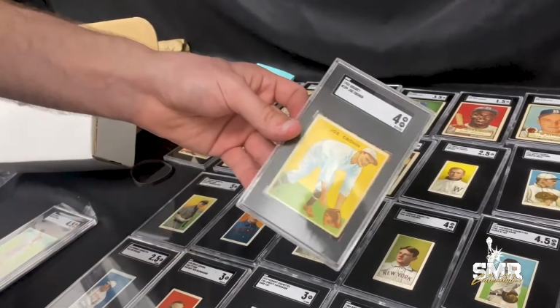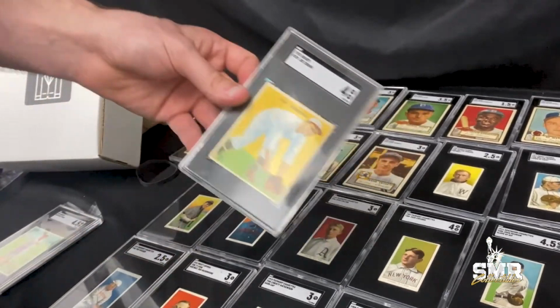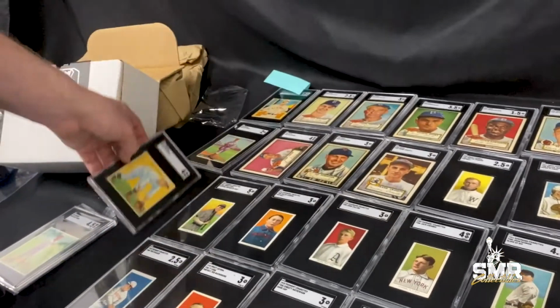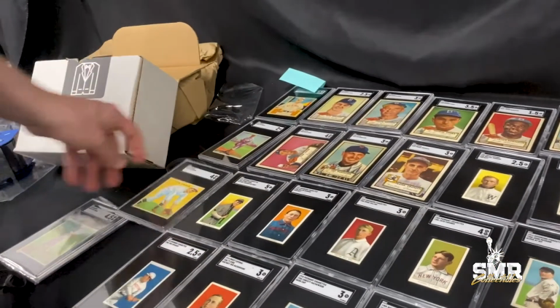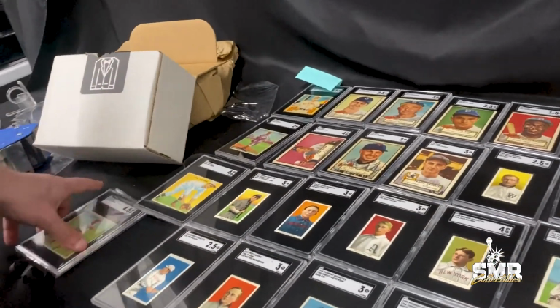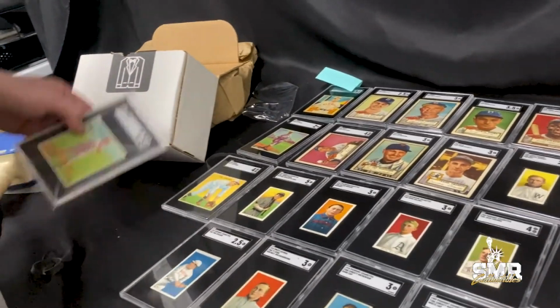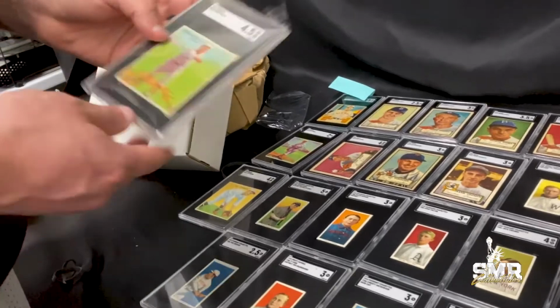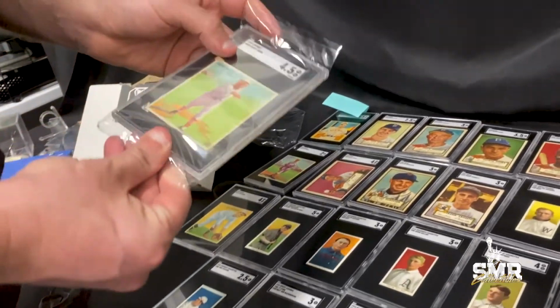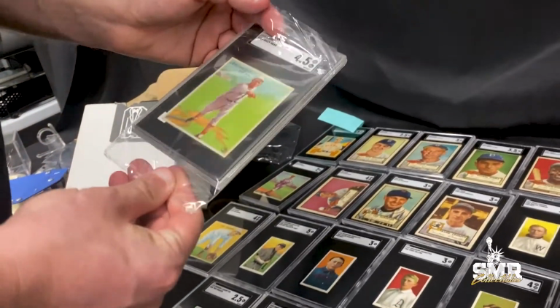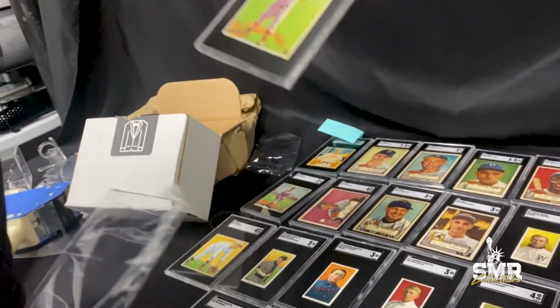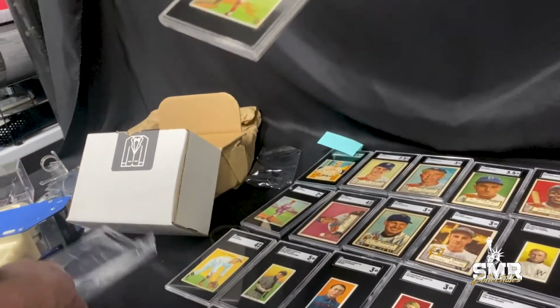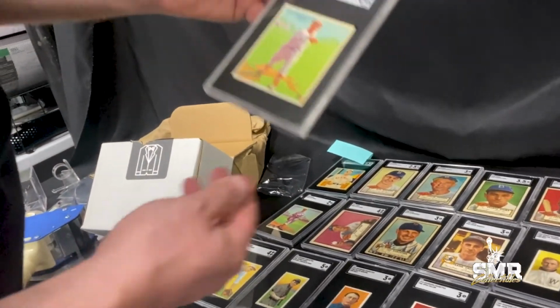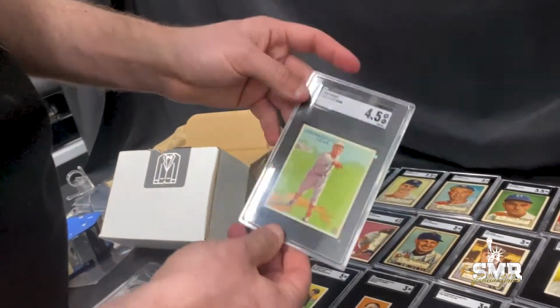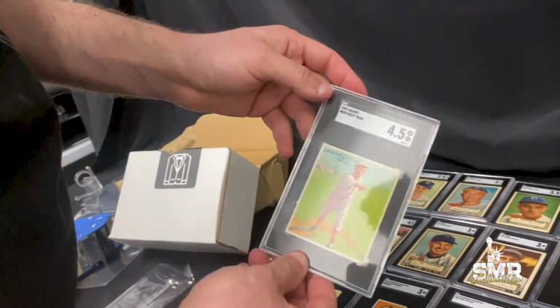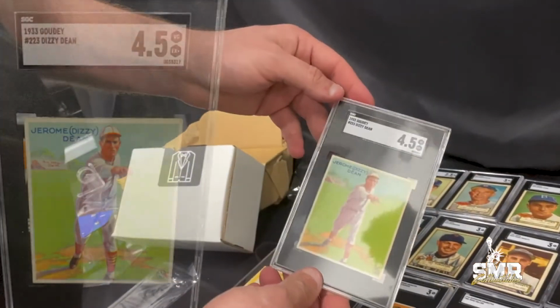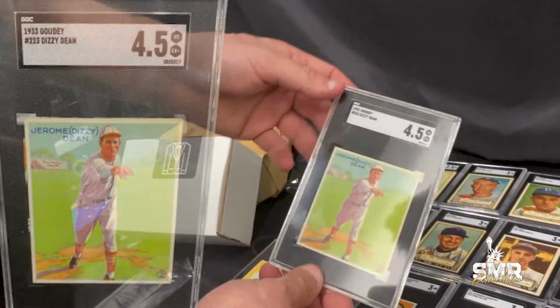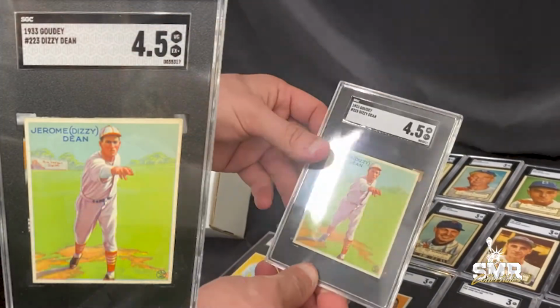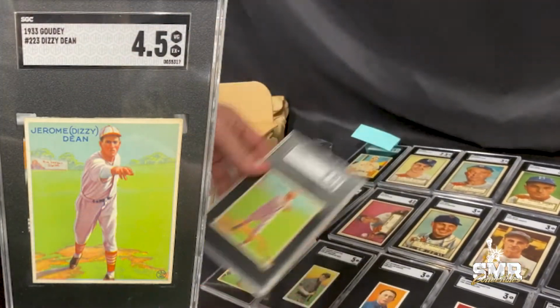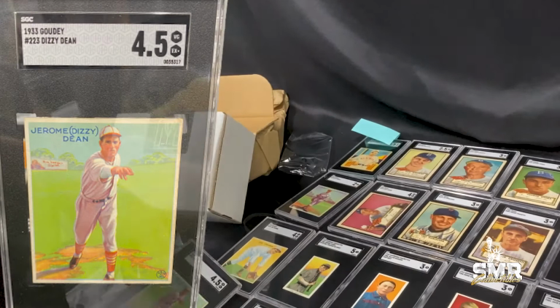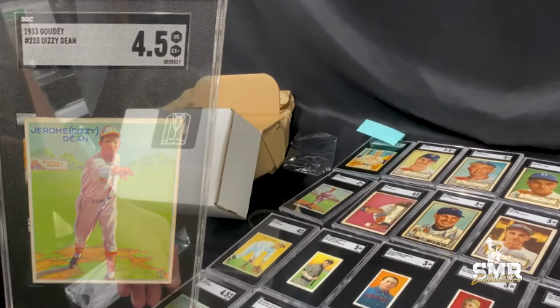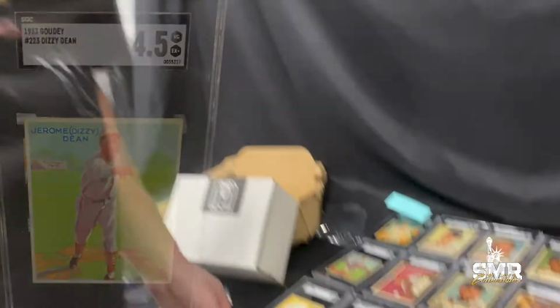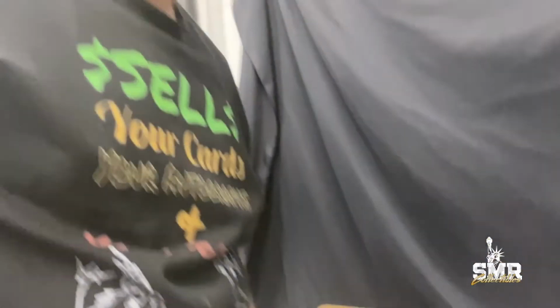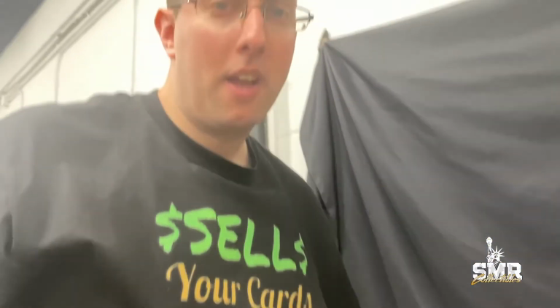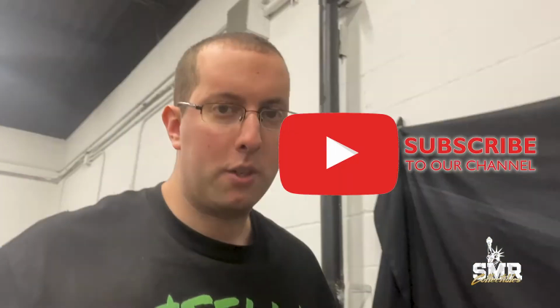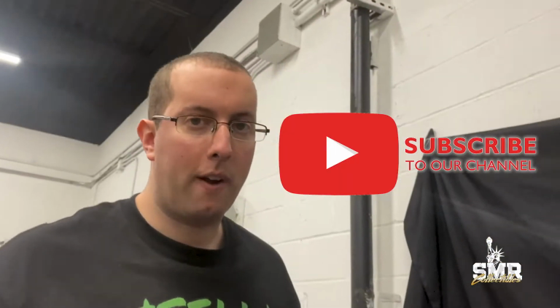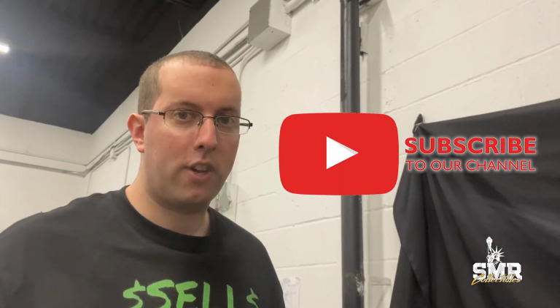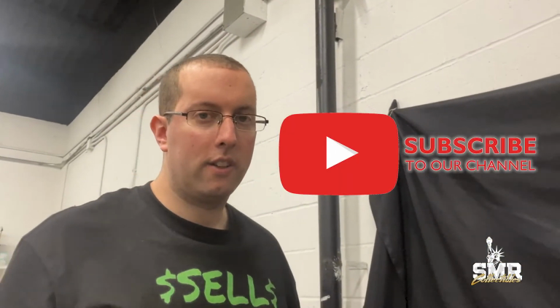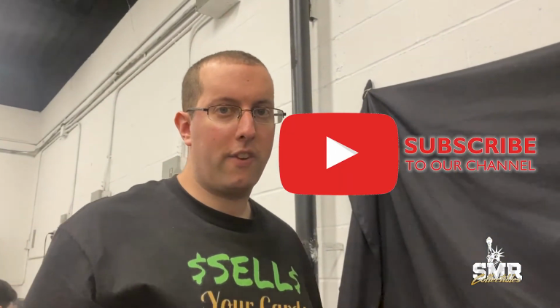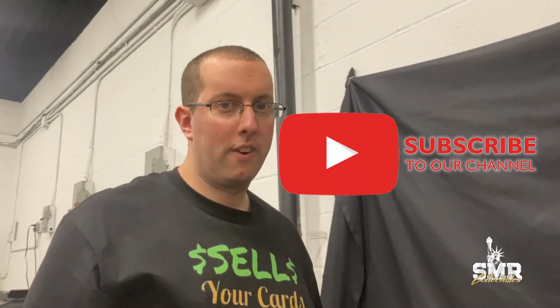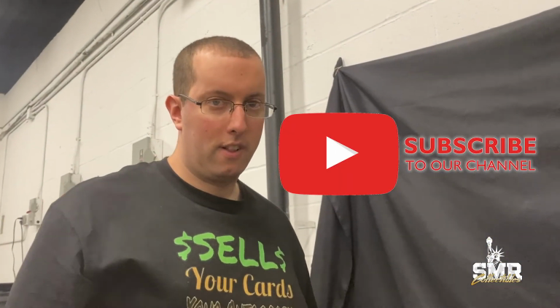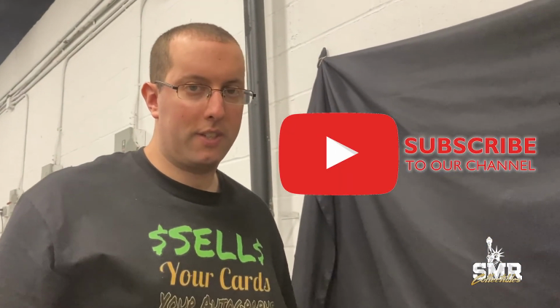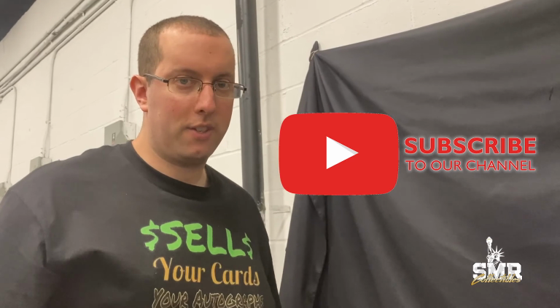Finally, a '33 Goudey Dizzy Dean in a 4.5 — really pretty card. That's today's unboxing. Make sure you subscribe to our channel and like this video — look forward to seeing you soon.